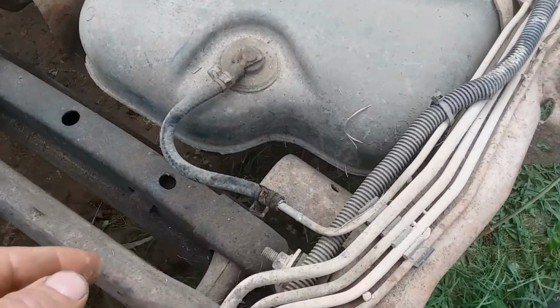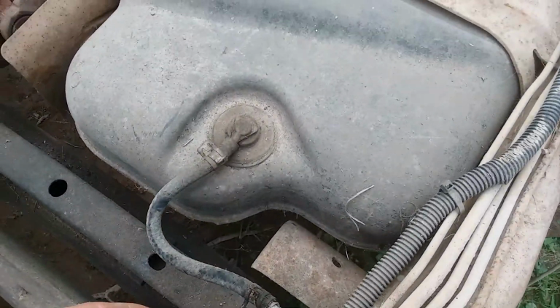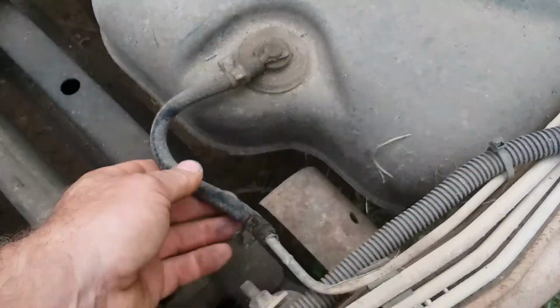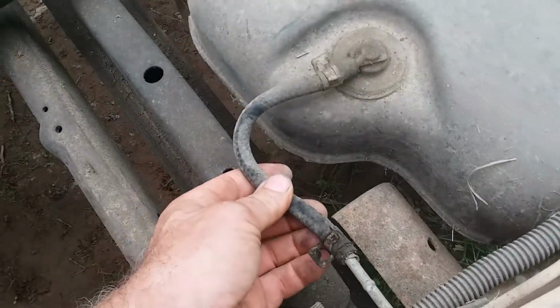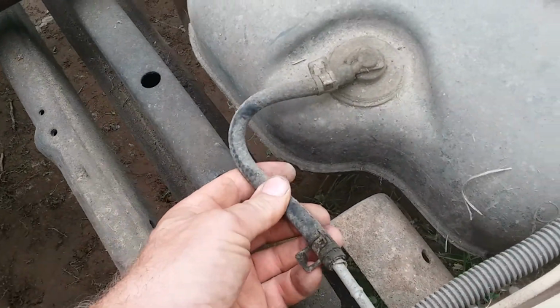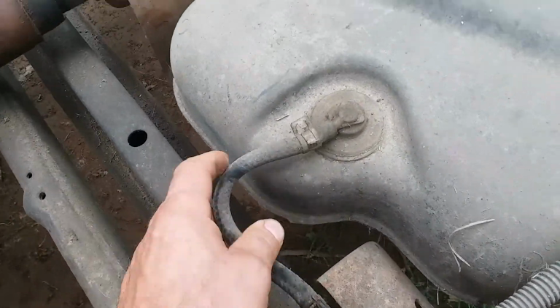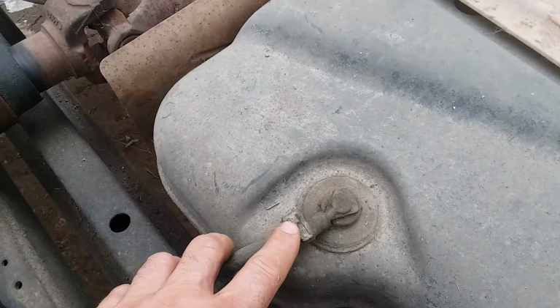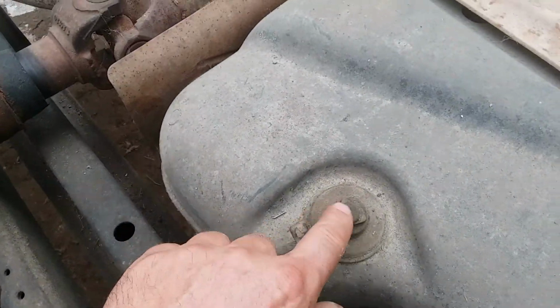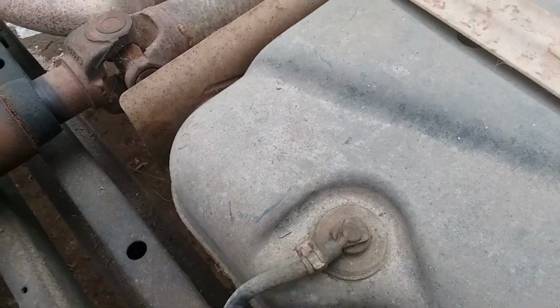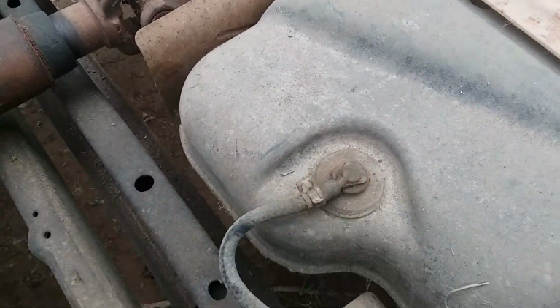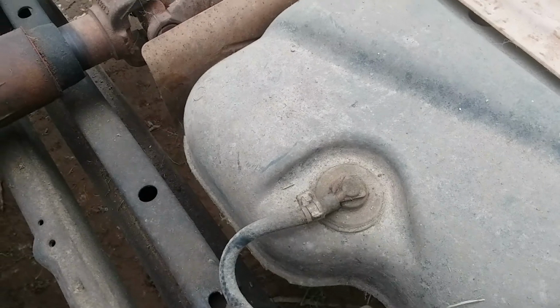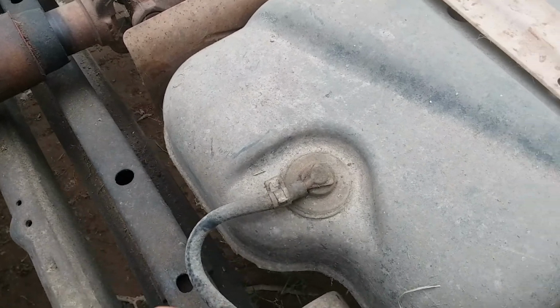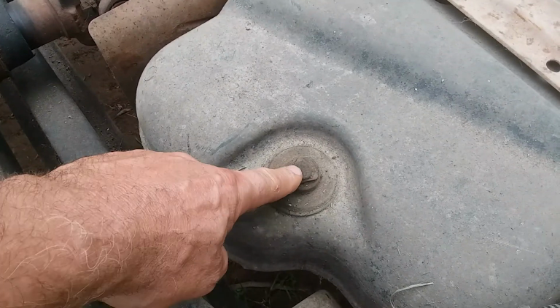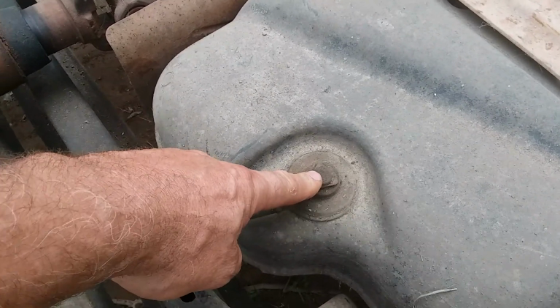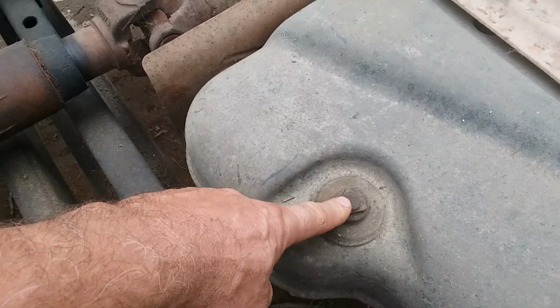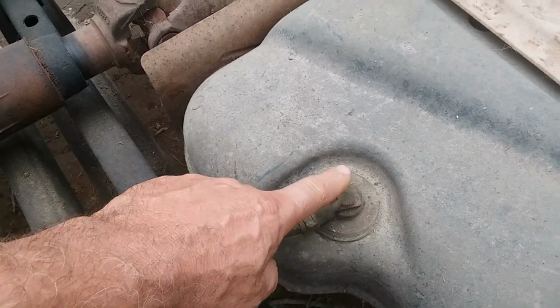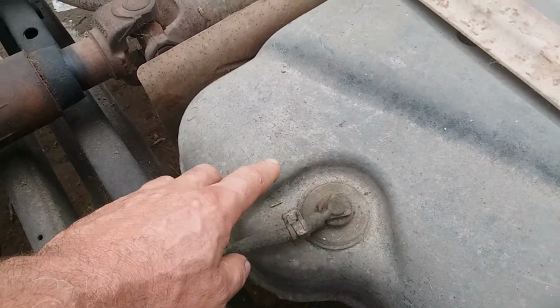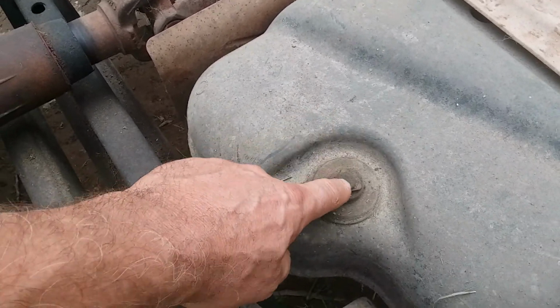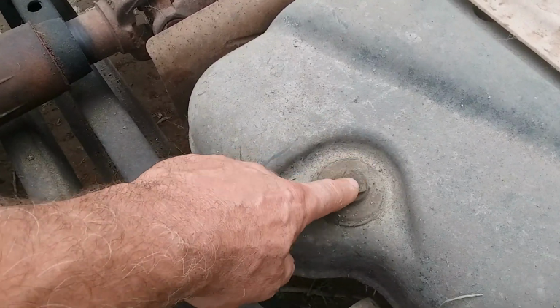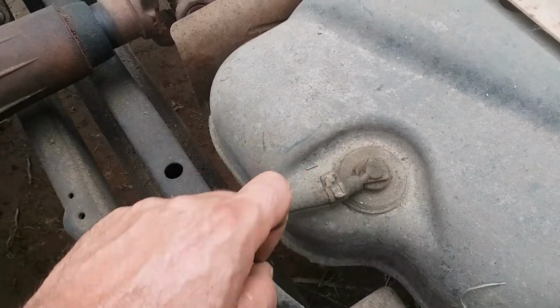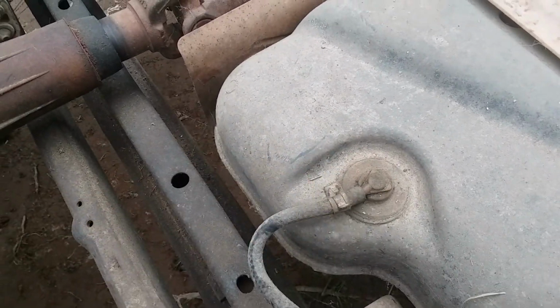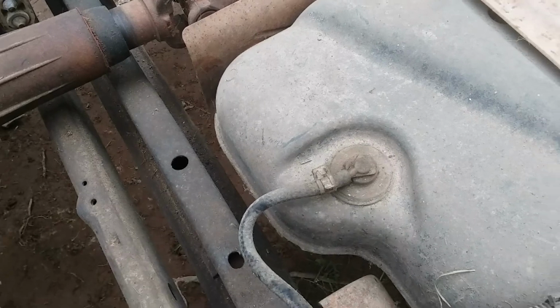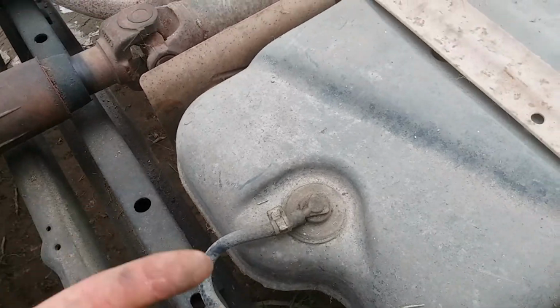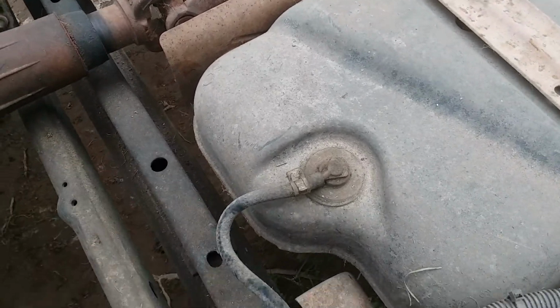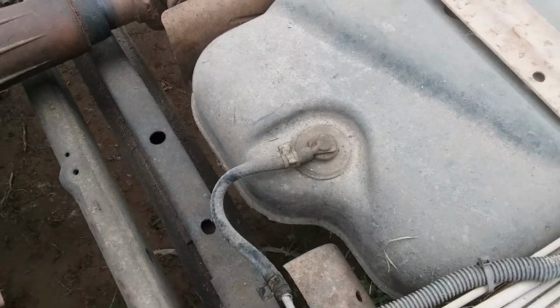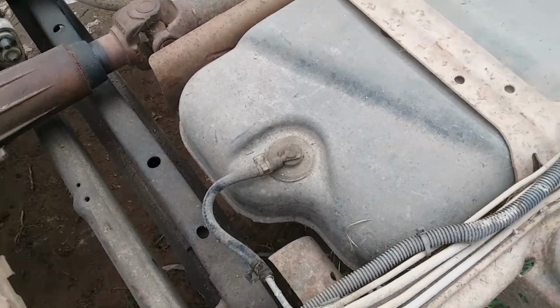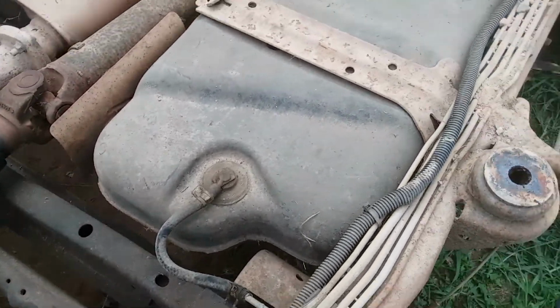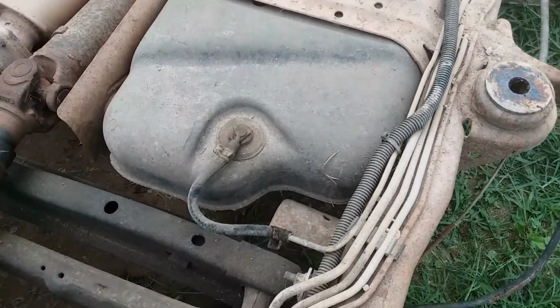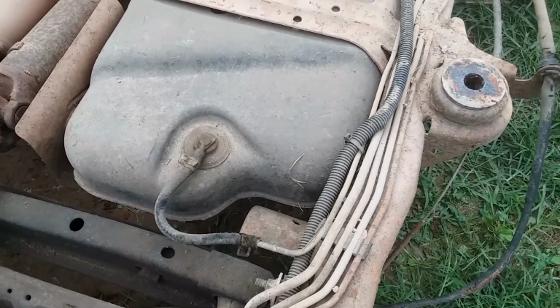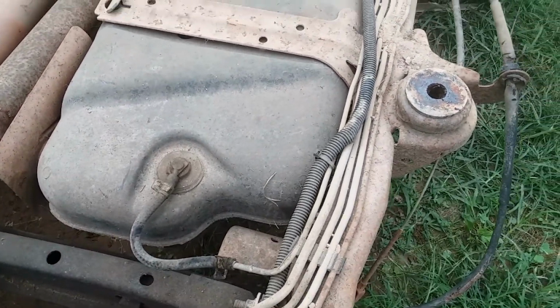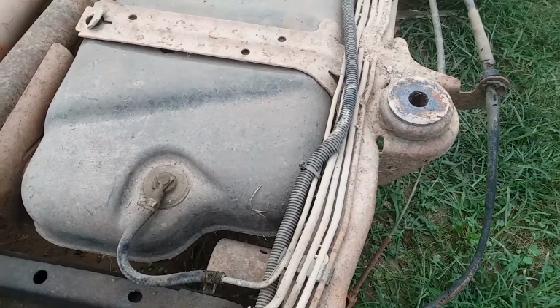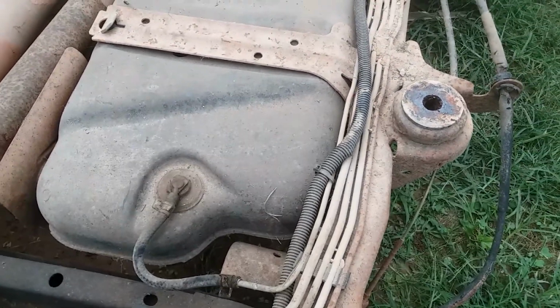And then you come back here to the front of the gas tank. I think that's called a rollover vapor or something. There's a clicky clacker in there that shuts off if you're upside down, which I really don't want to be upside down to test.